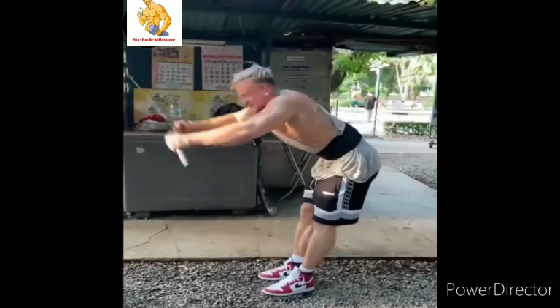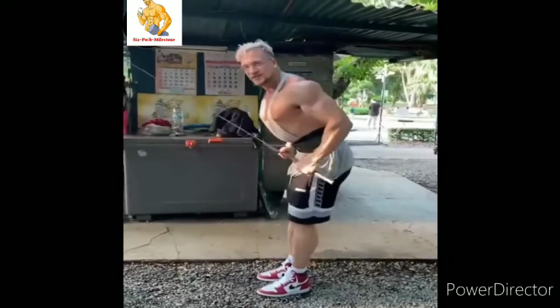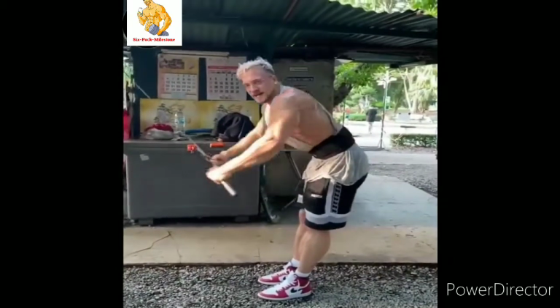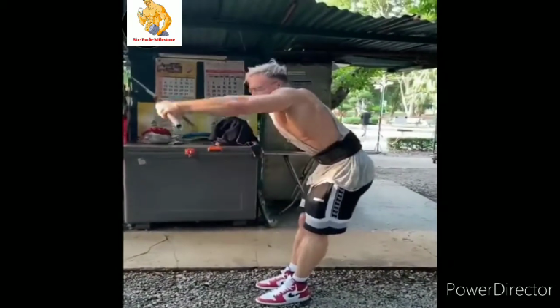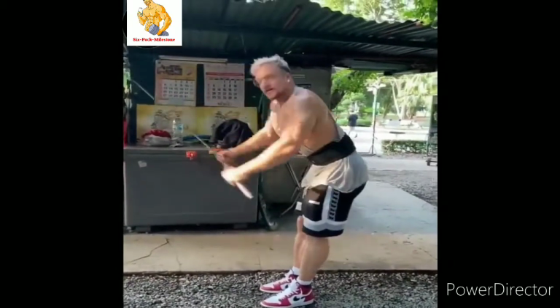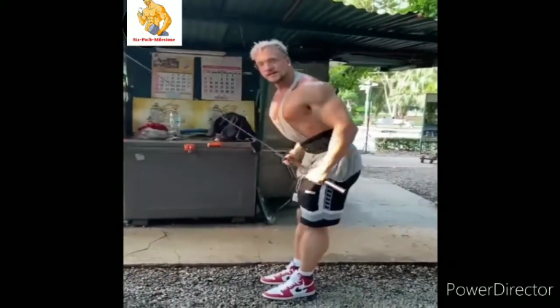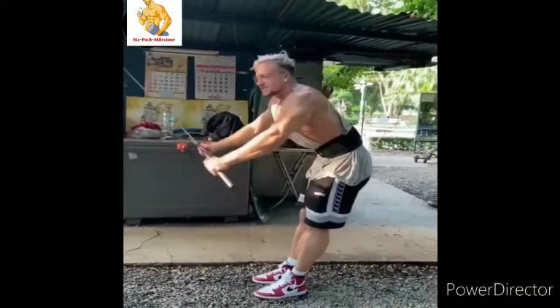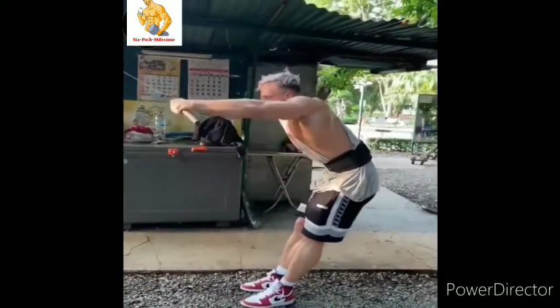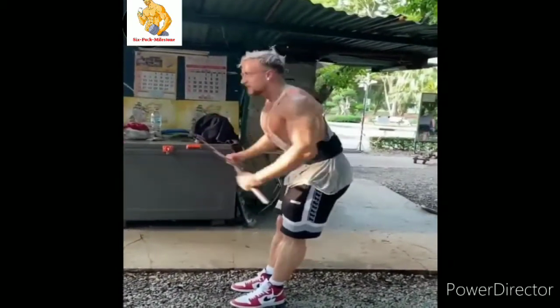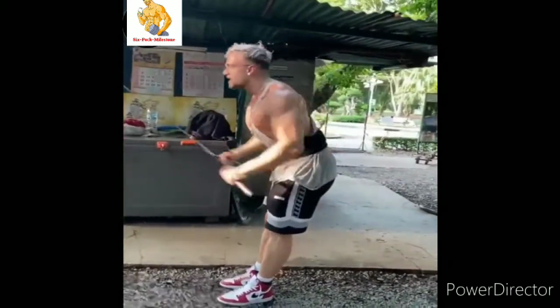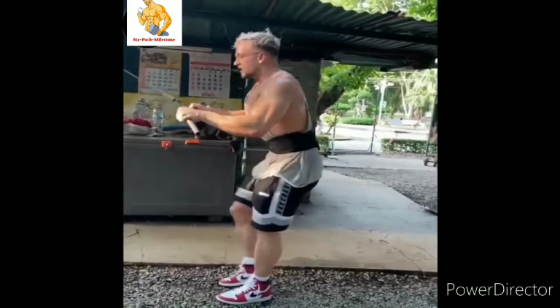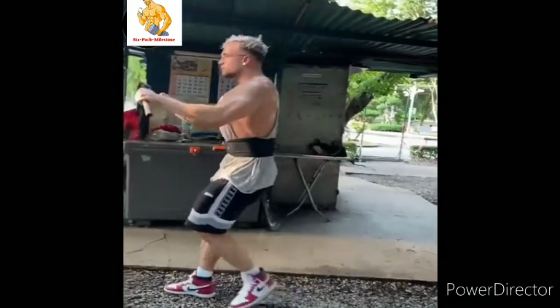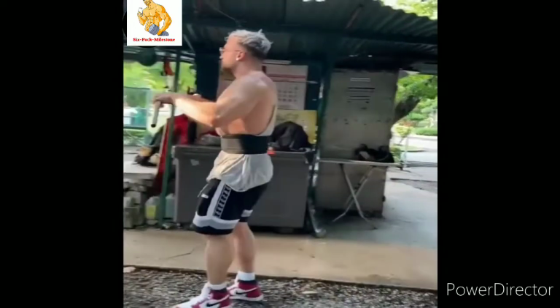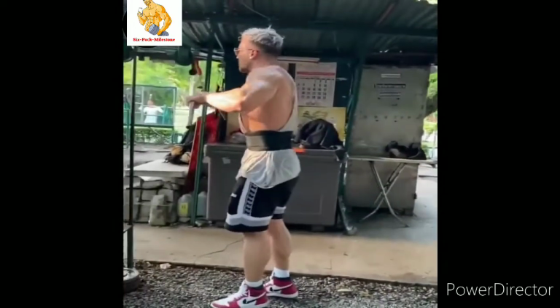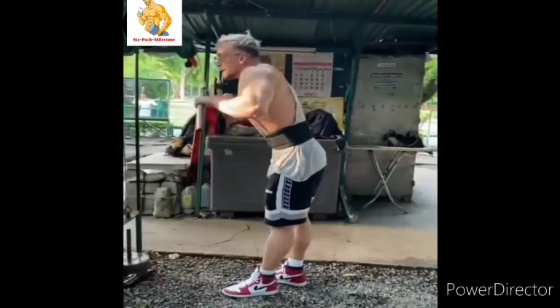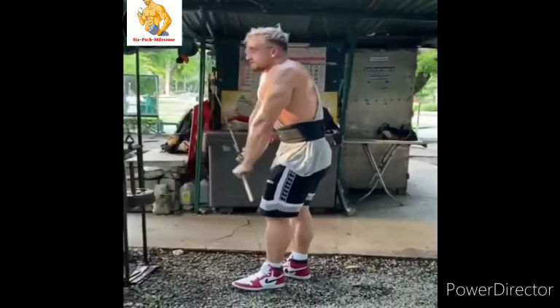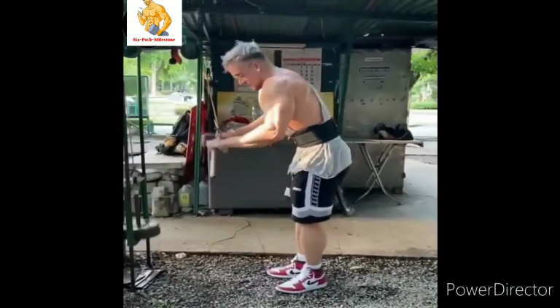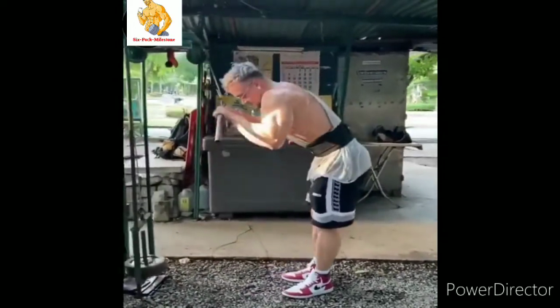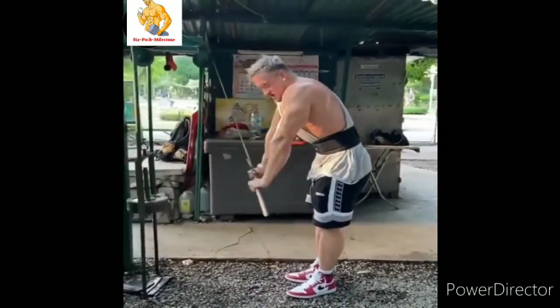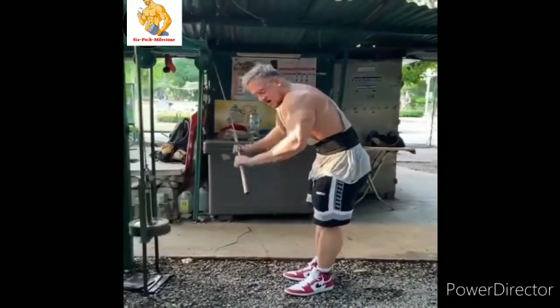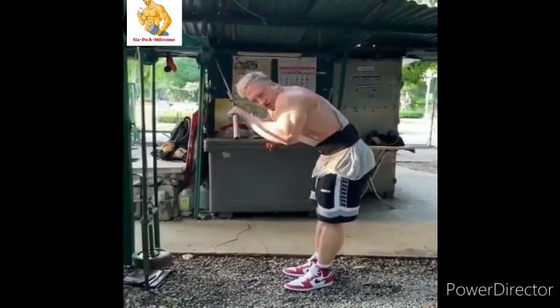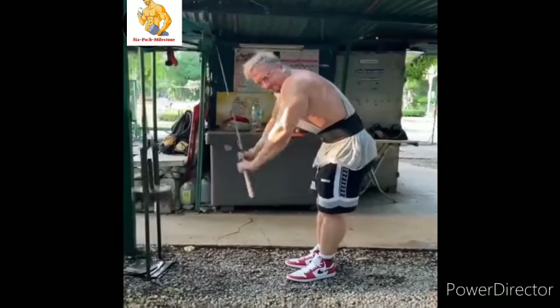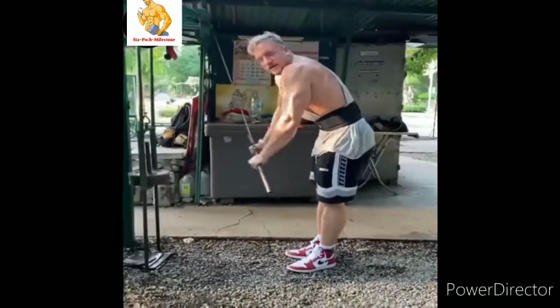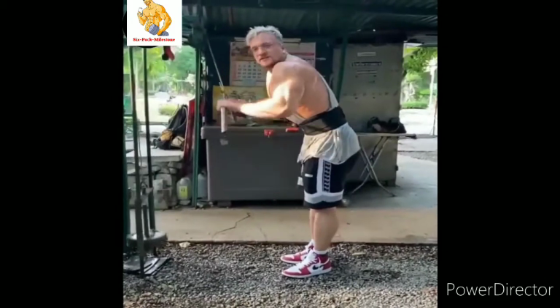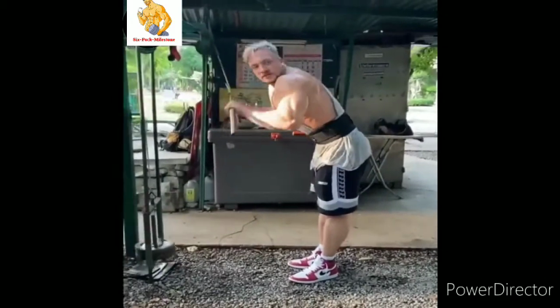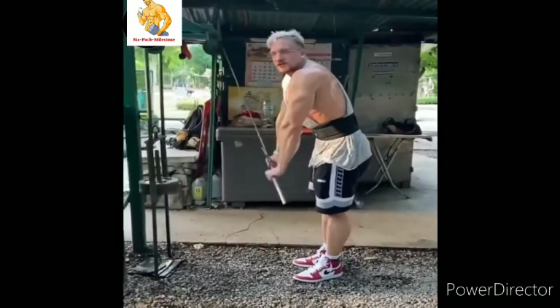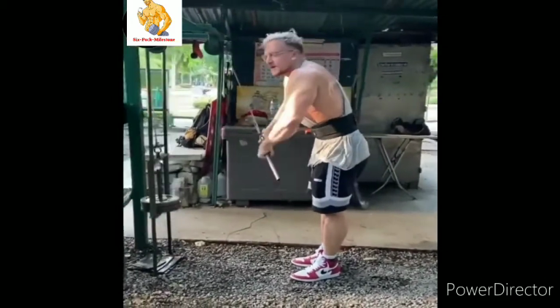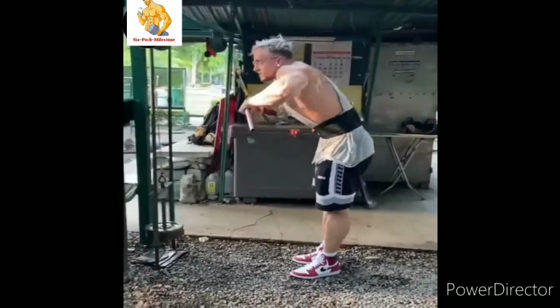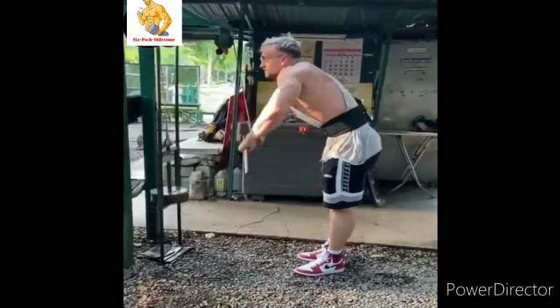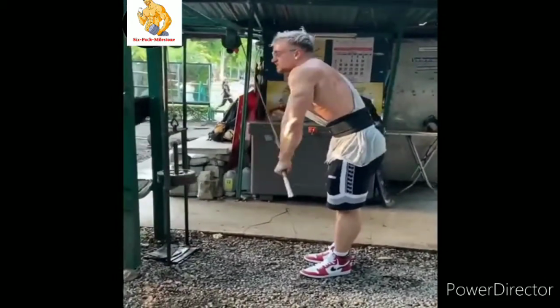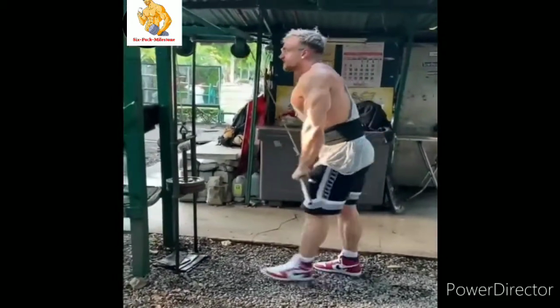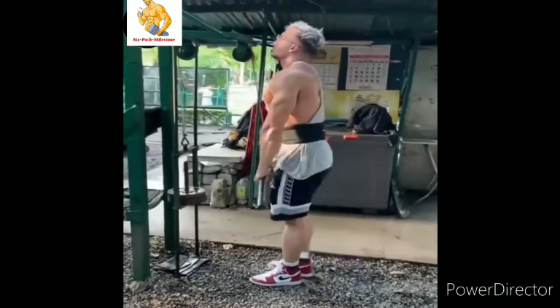Here you can train back, you can do multiple exercises here, or you can even do tricep pushdowns. It really depends on whatever you're training — you can even do some chest movements here like this.